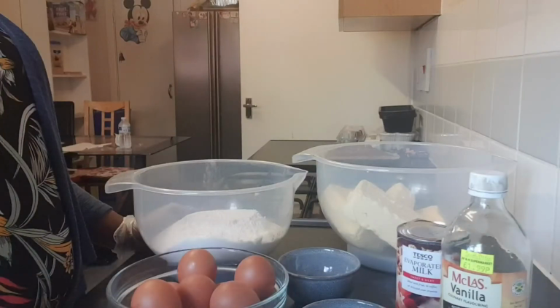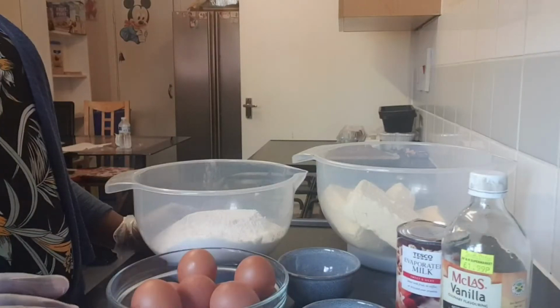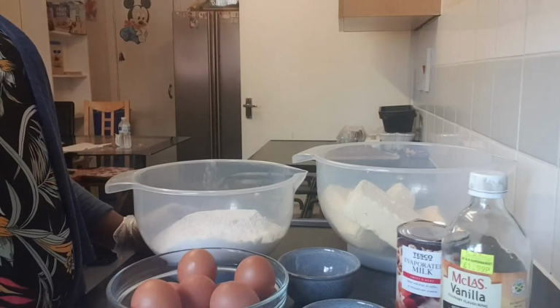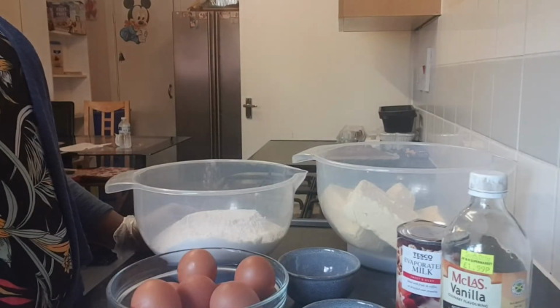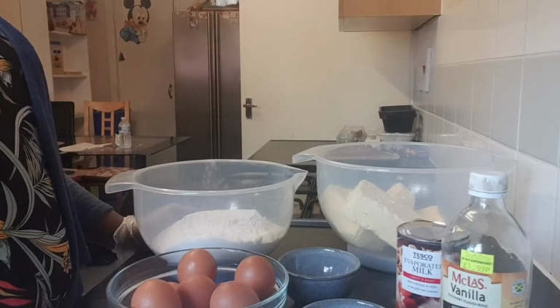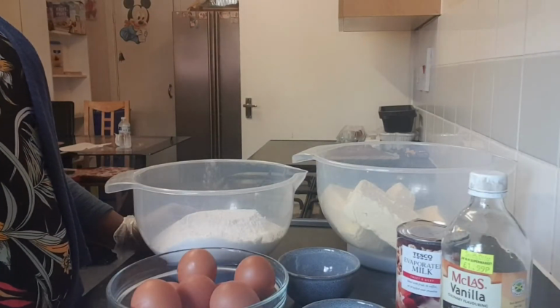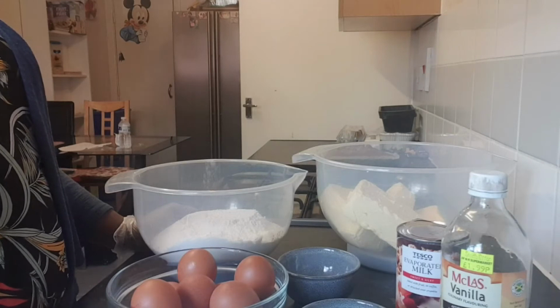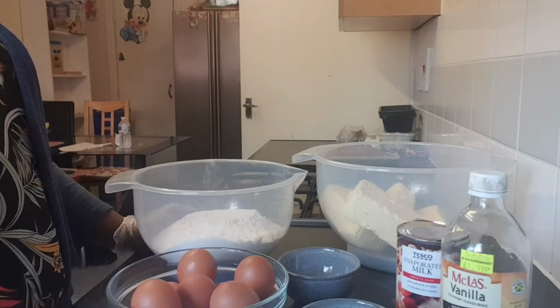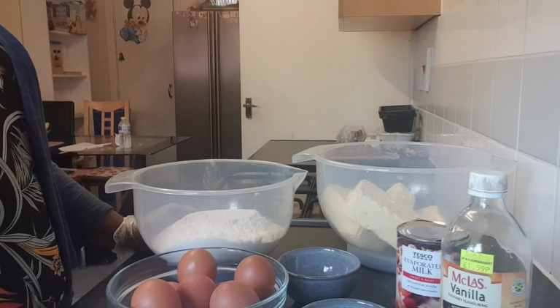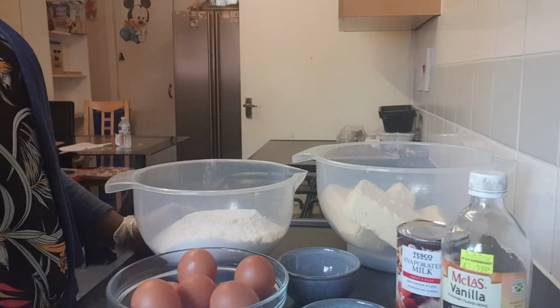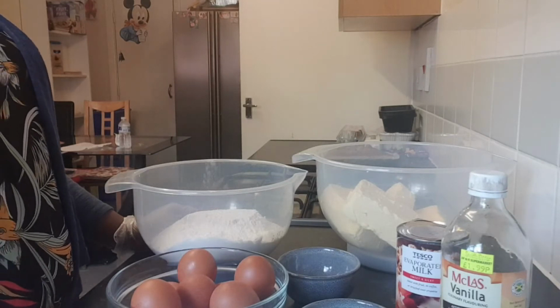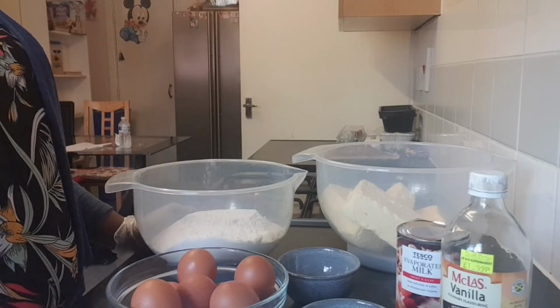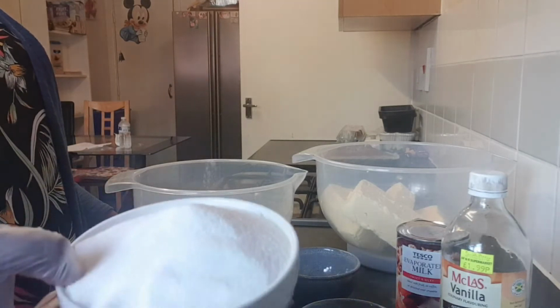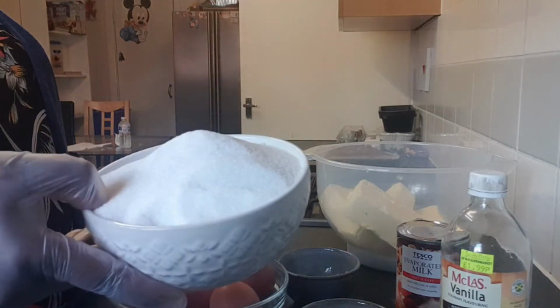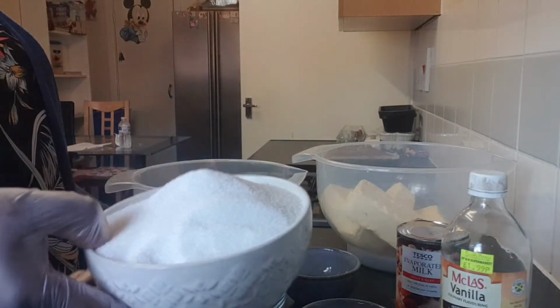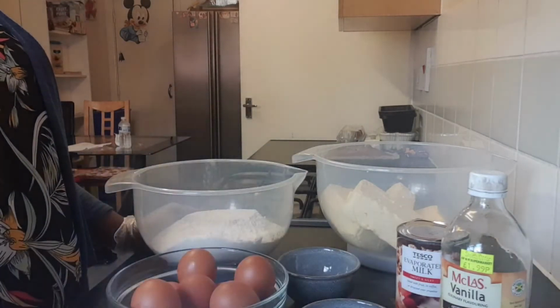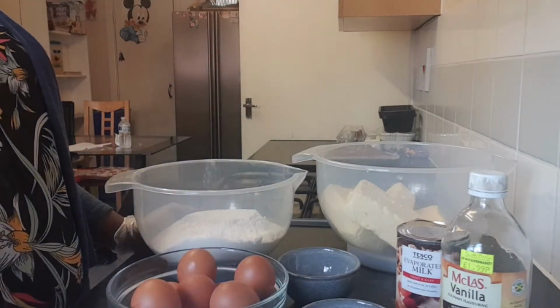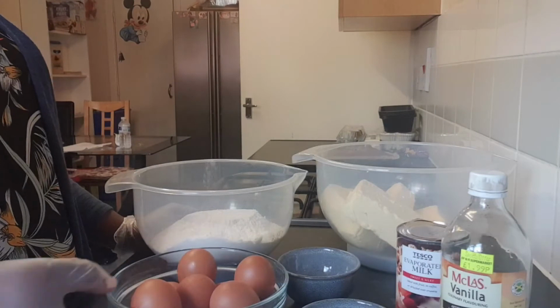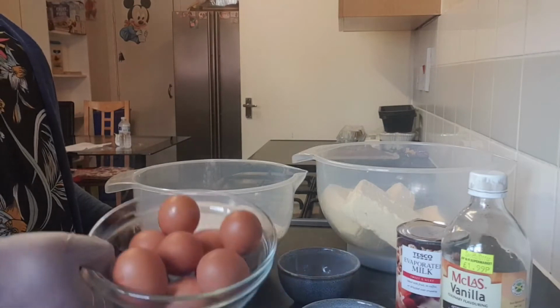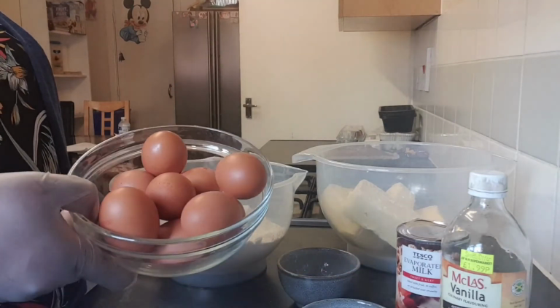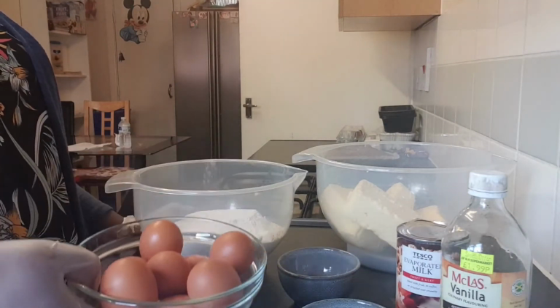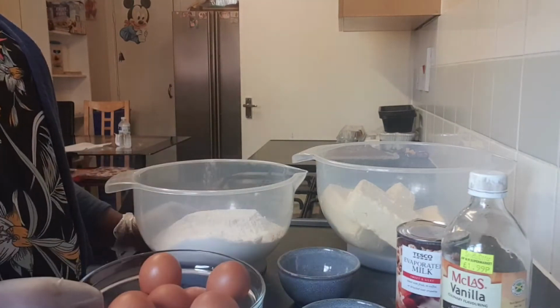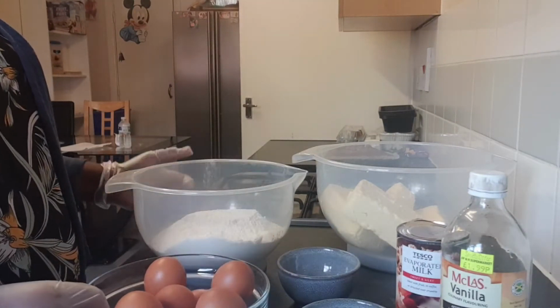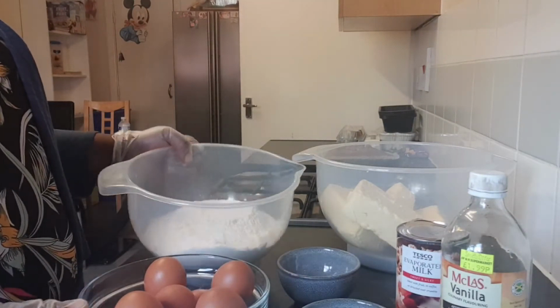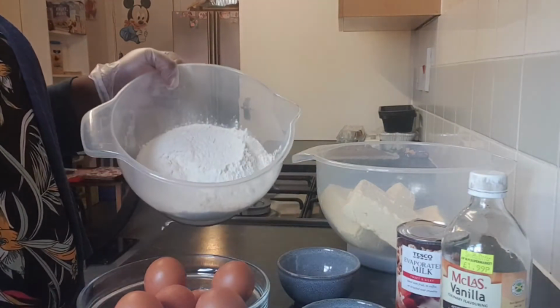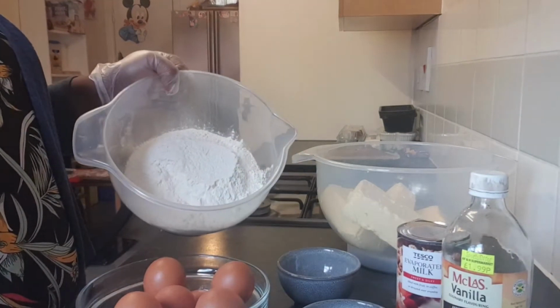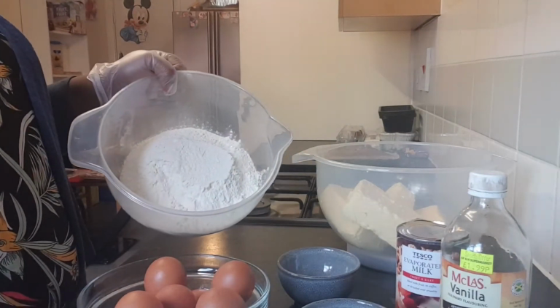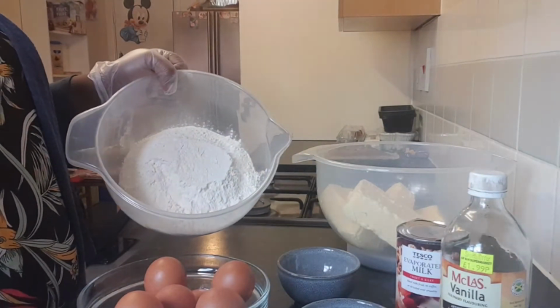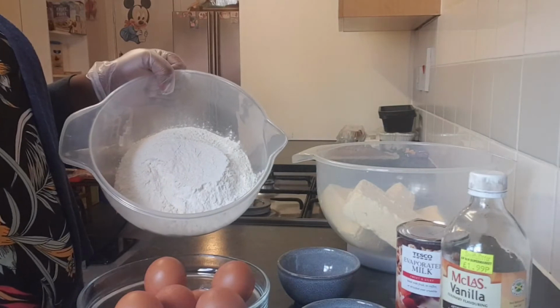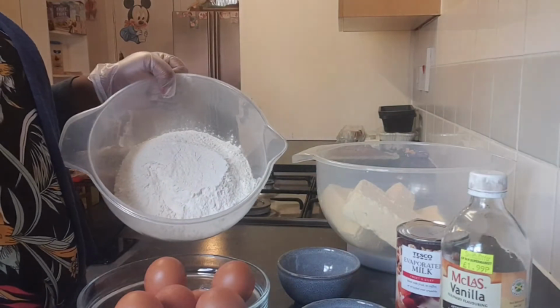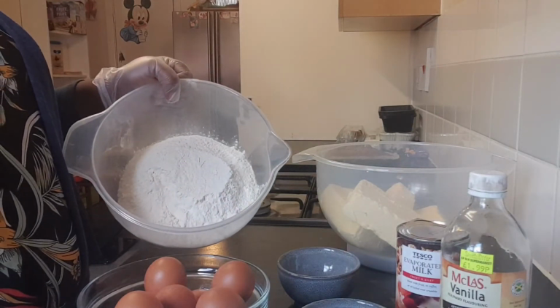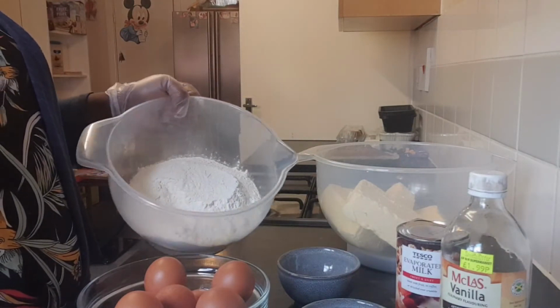These are my ingredients for the rich cake: three cups of sugar, 12 eggs, and three cups of flour — you can use any flour of your choice.